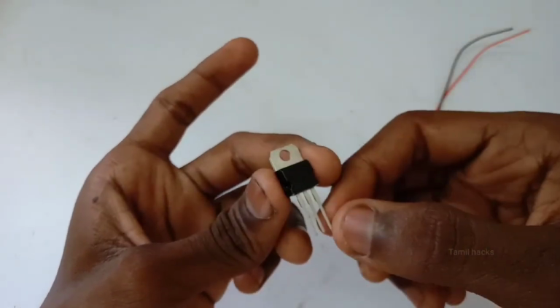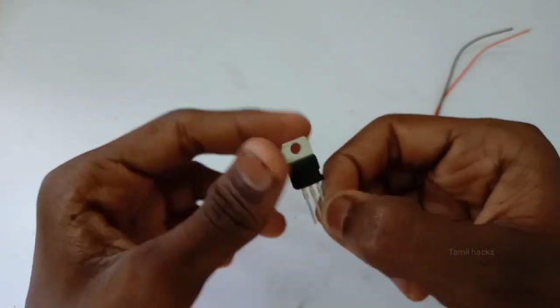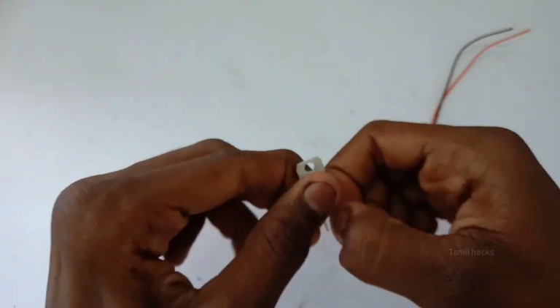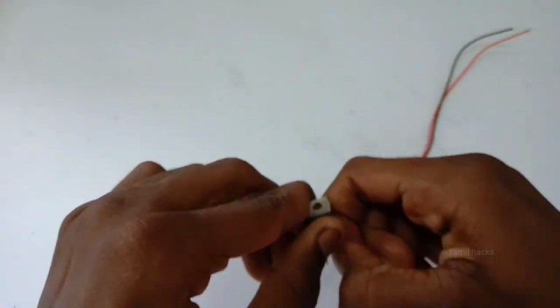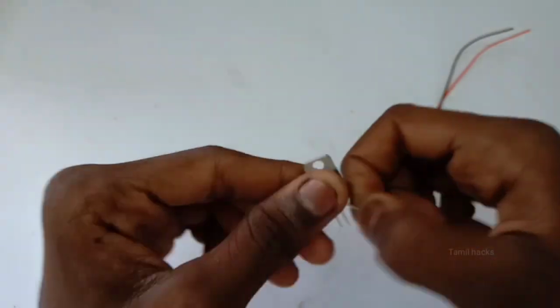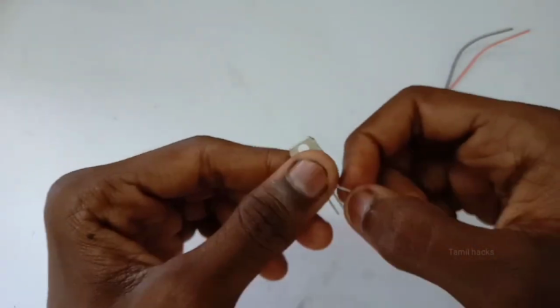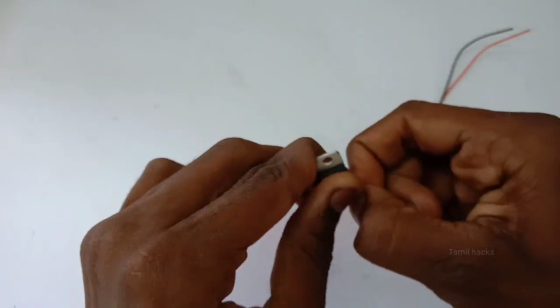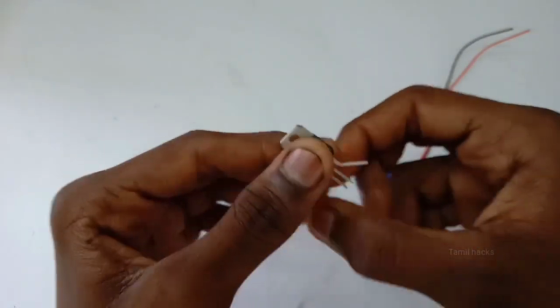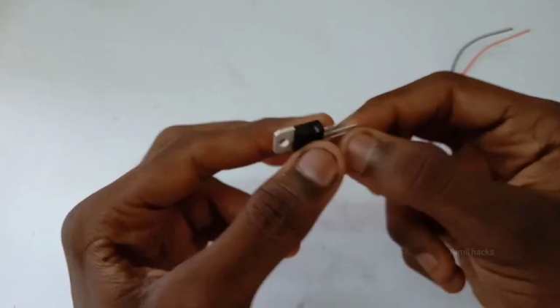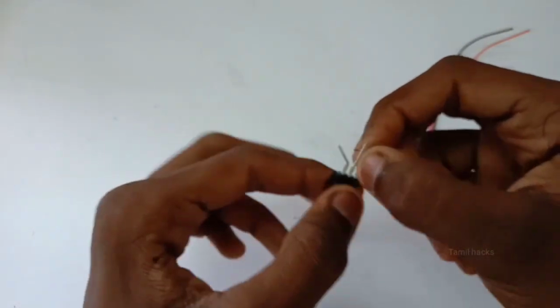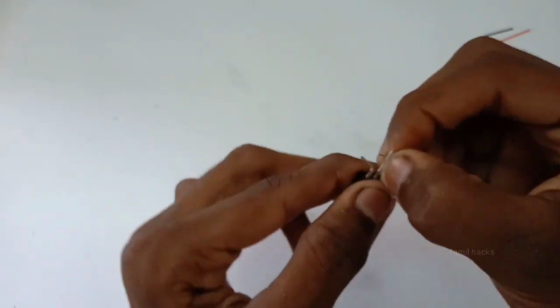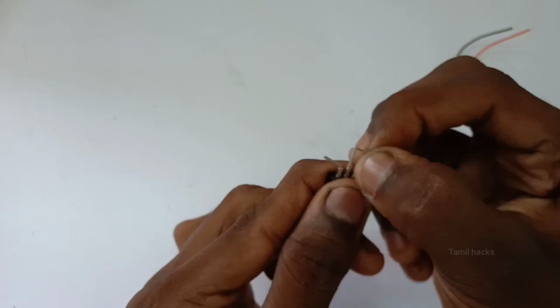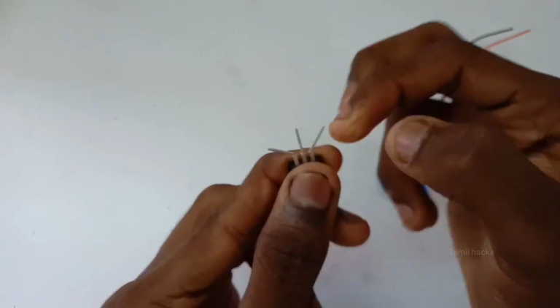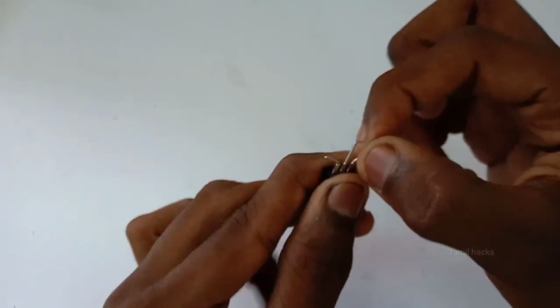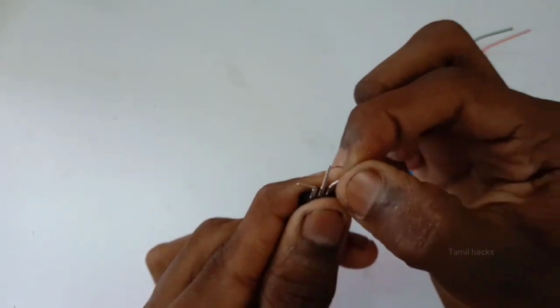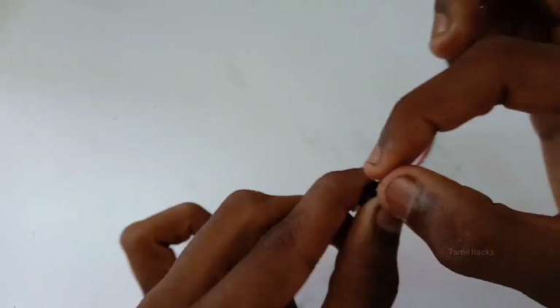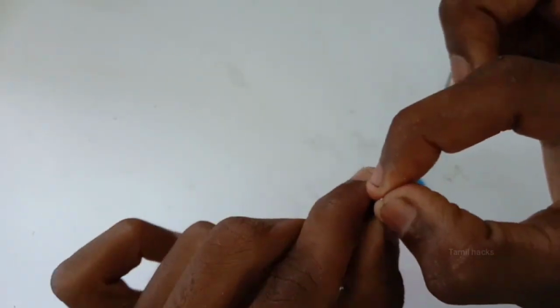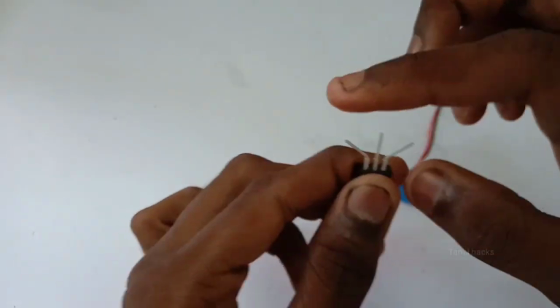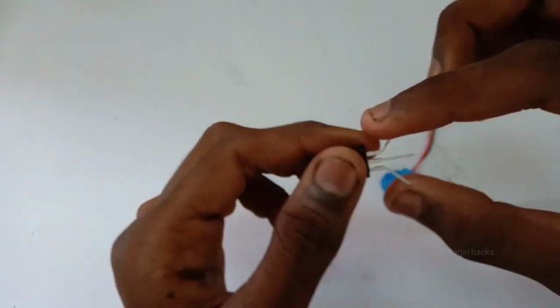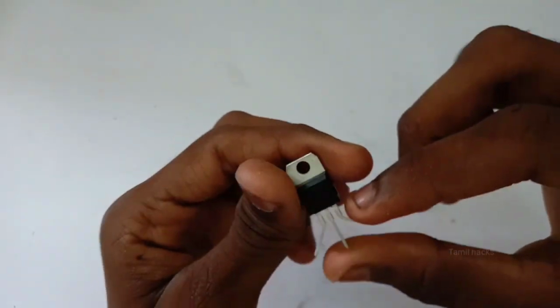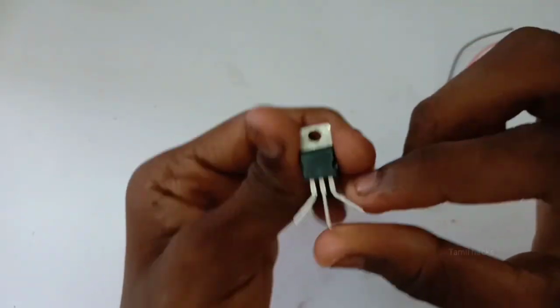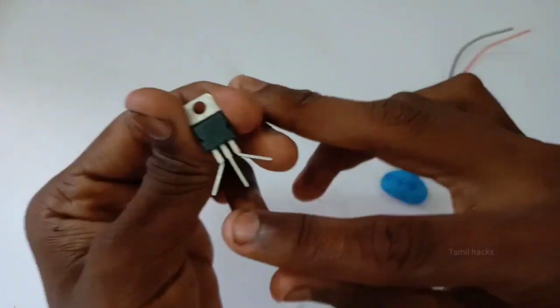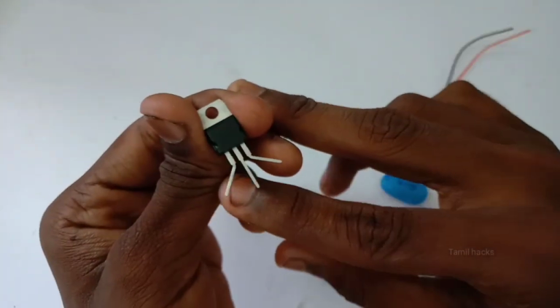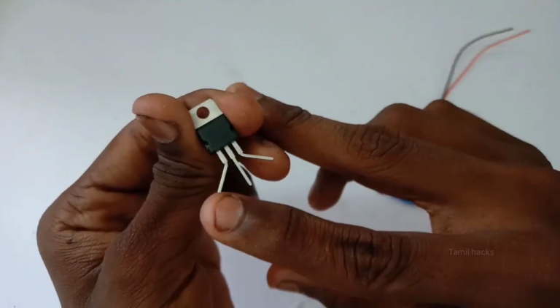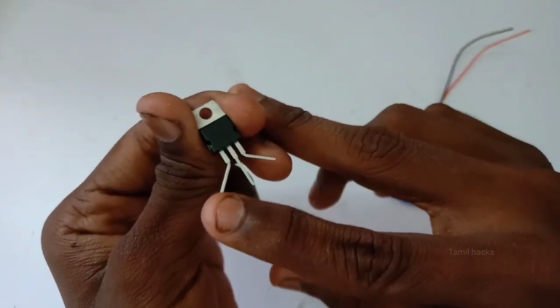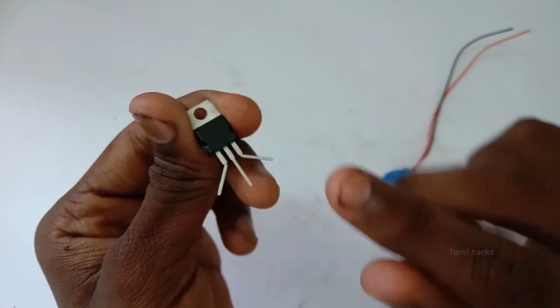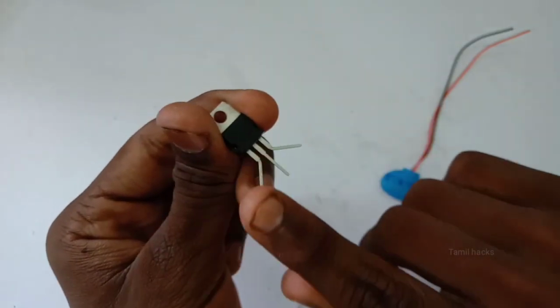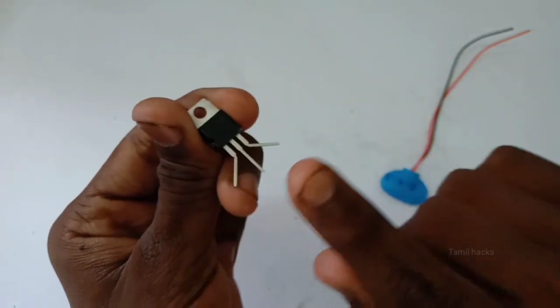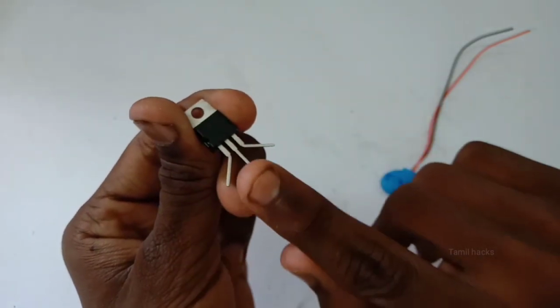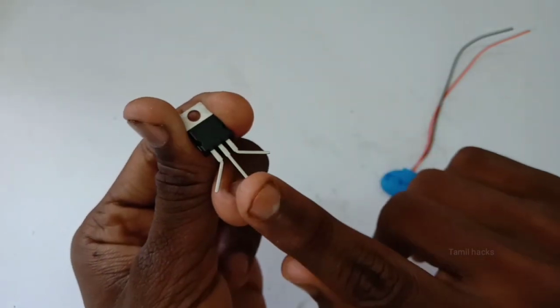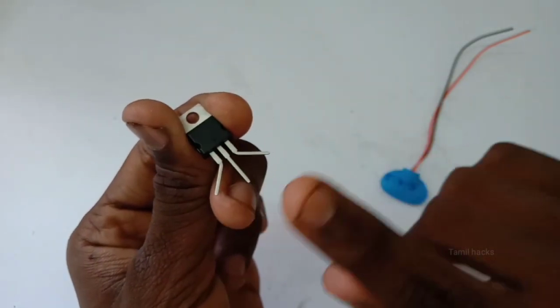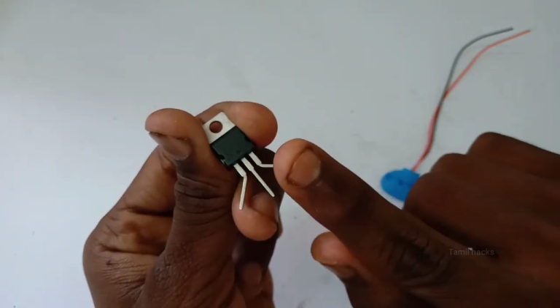I am going to add 3 pins: collector, emitter, and base. I am going to add 3 pins — collector, emitter, base.